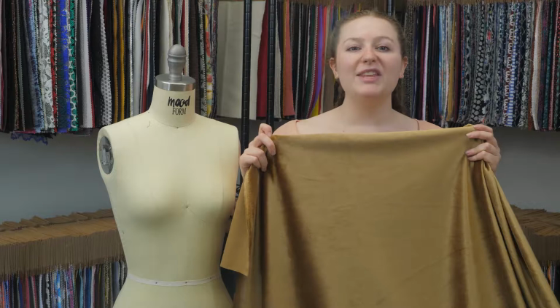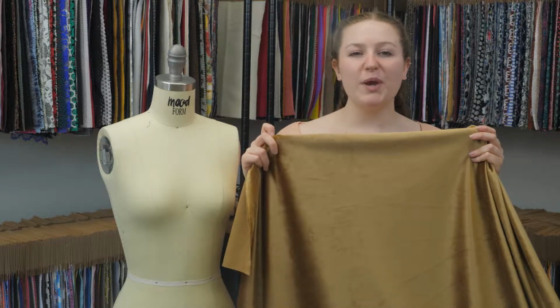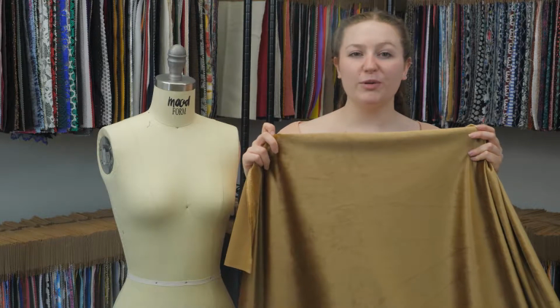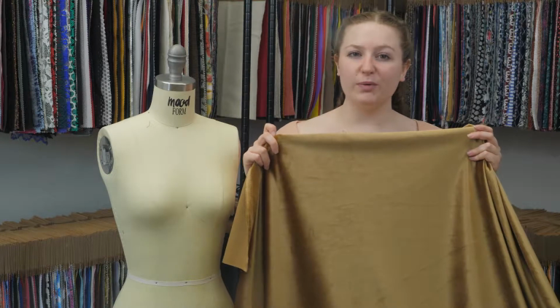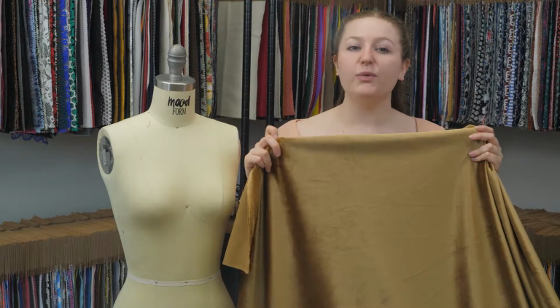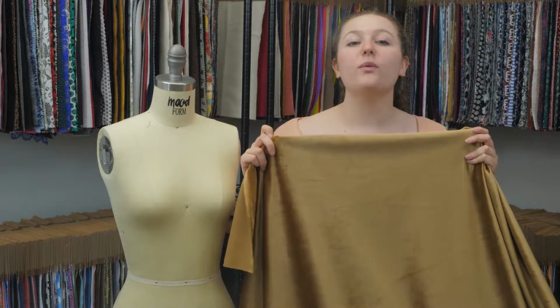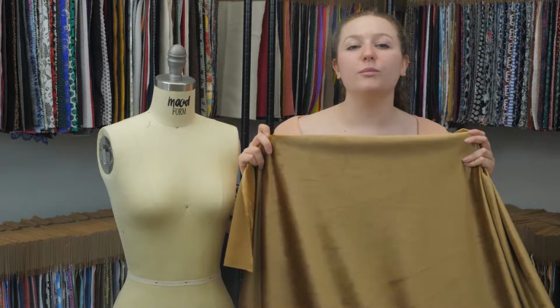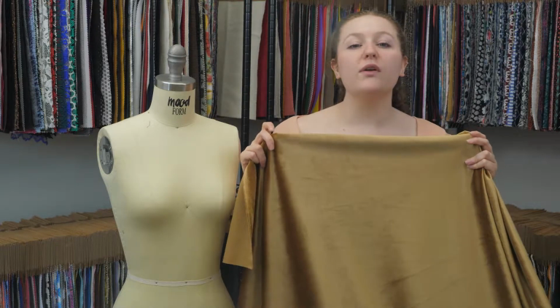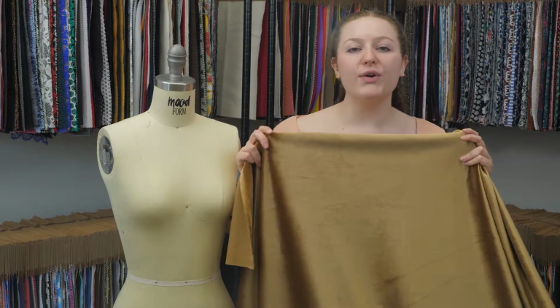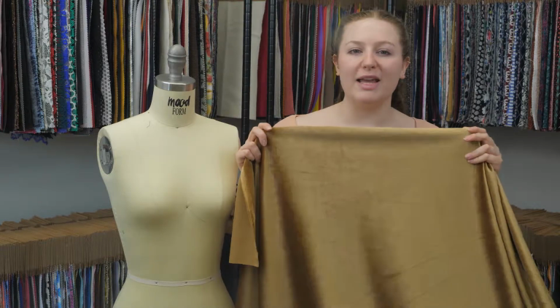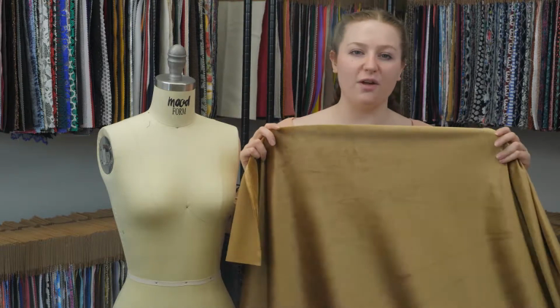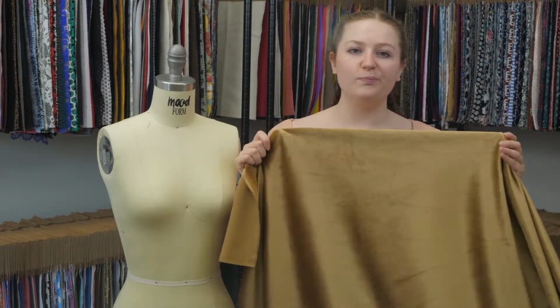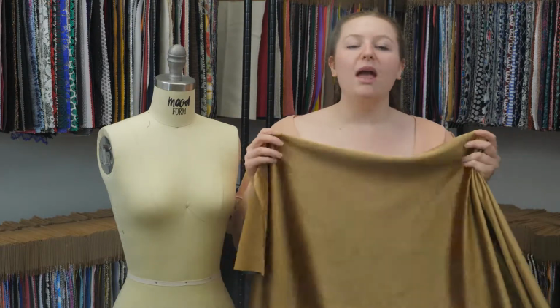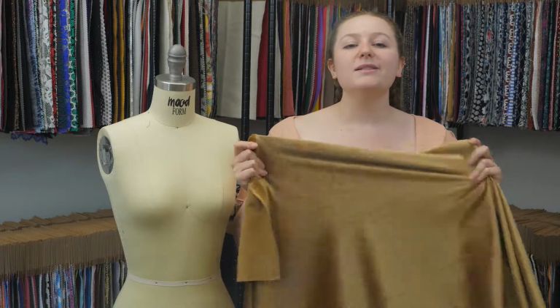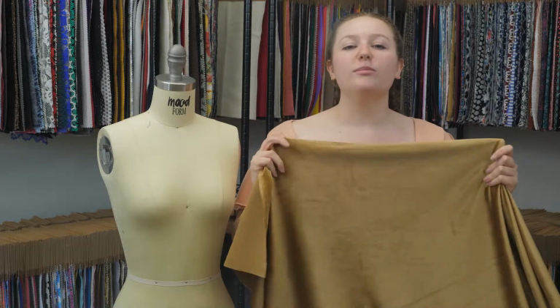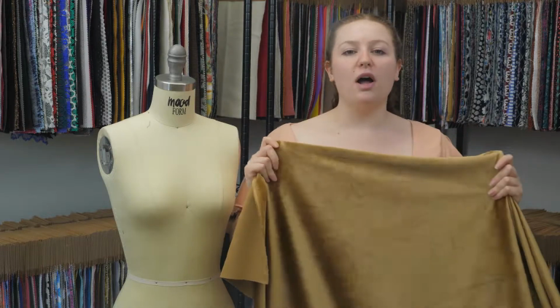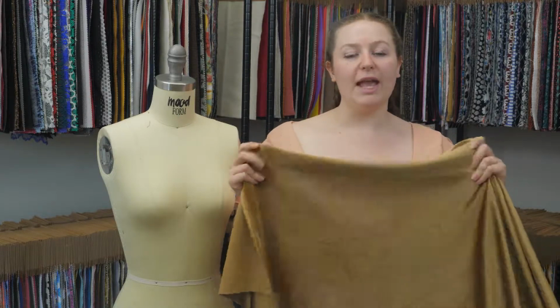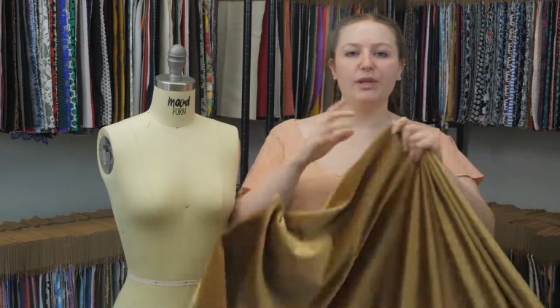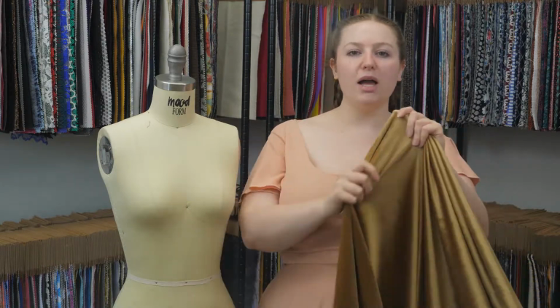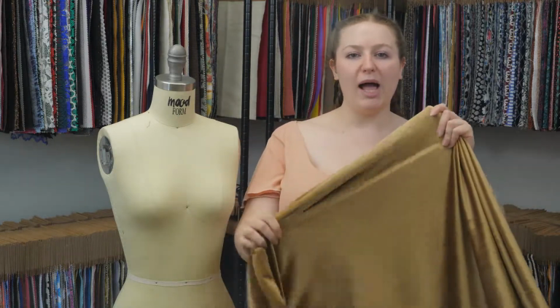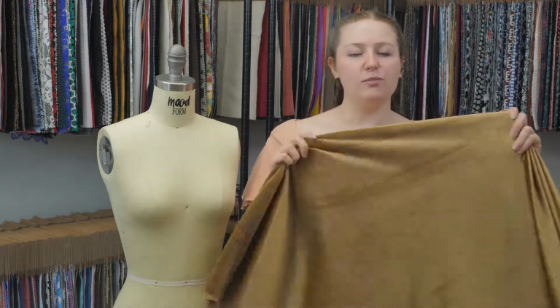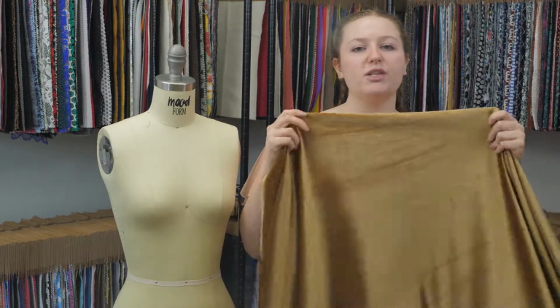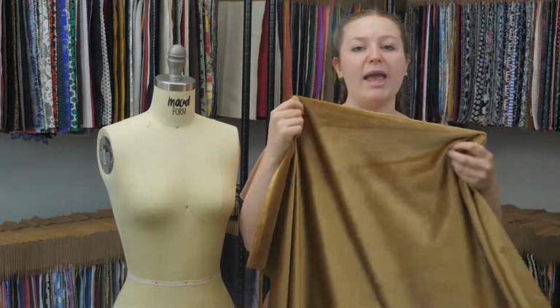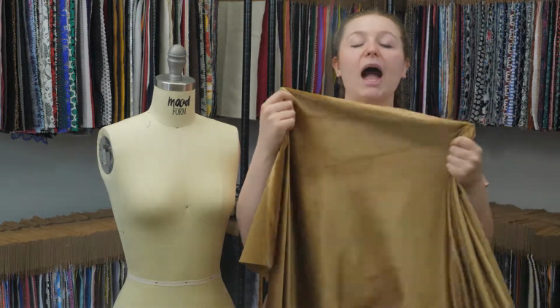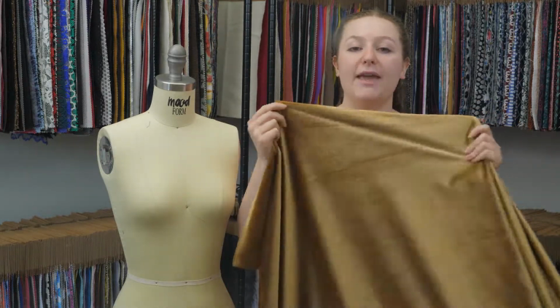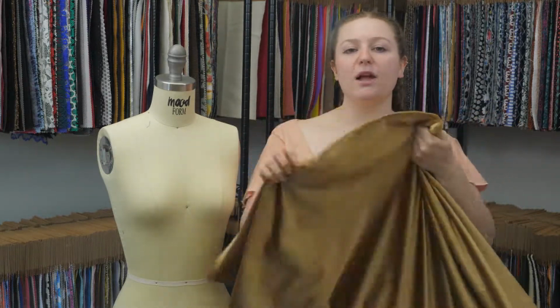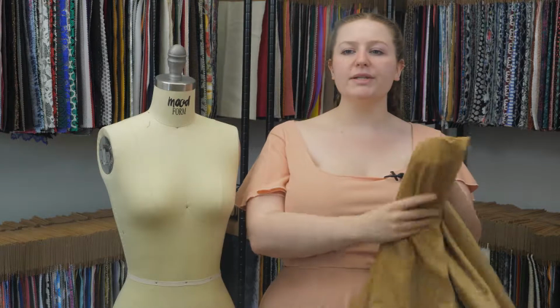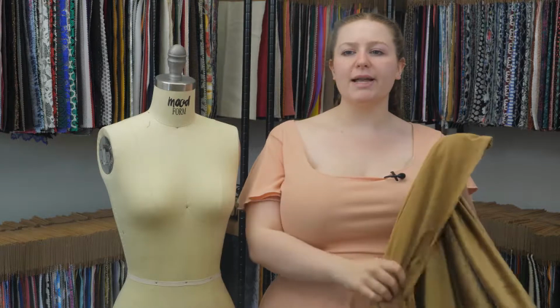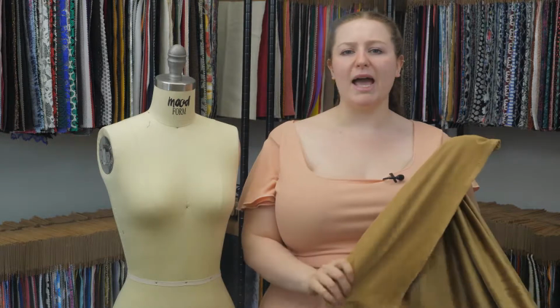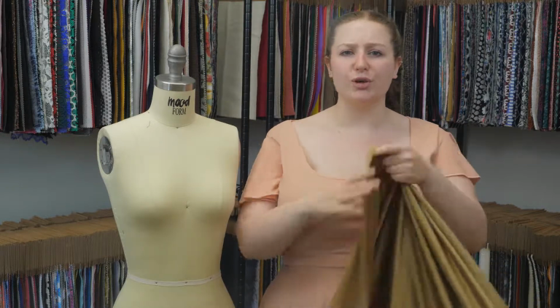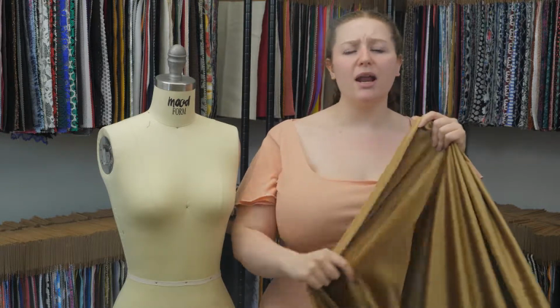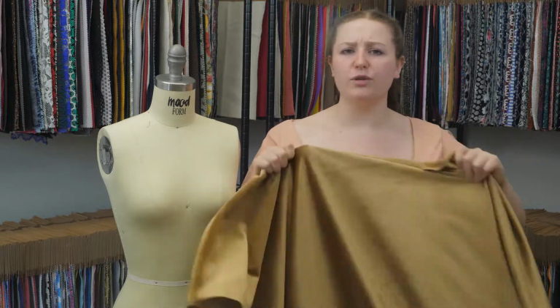This is product number 313331, Mood's curry gold polyester velvet. This has an incredibly soft hand, really plush pile, almost like suede on the face, and on the wrong side it's kind of textured but not uncomfortable.